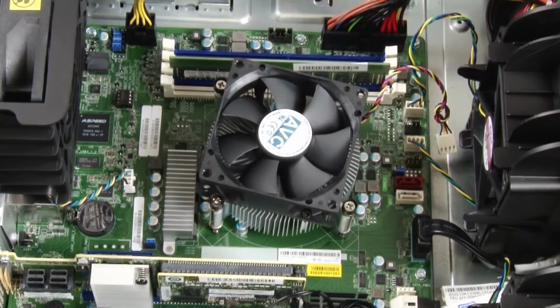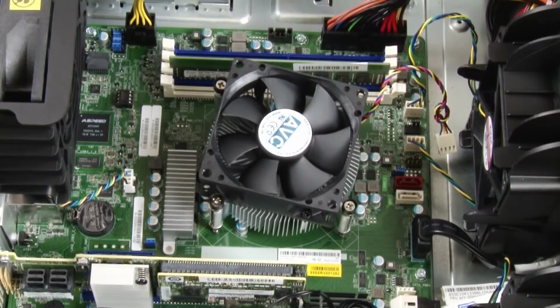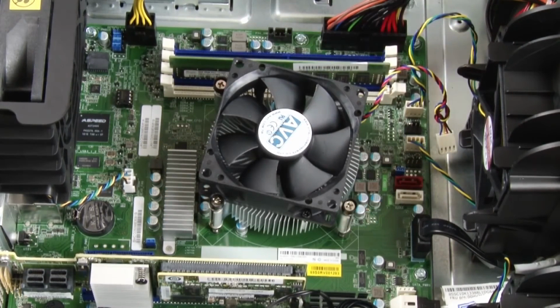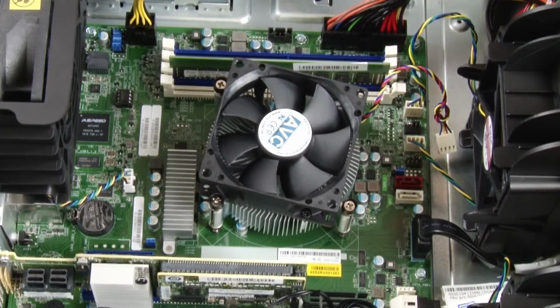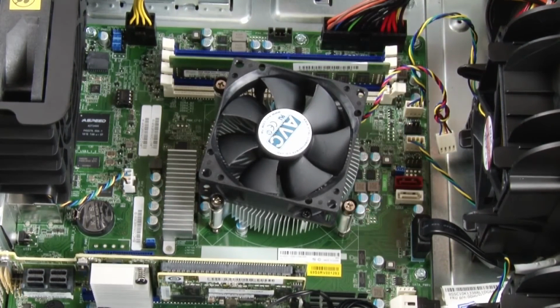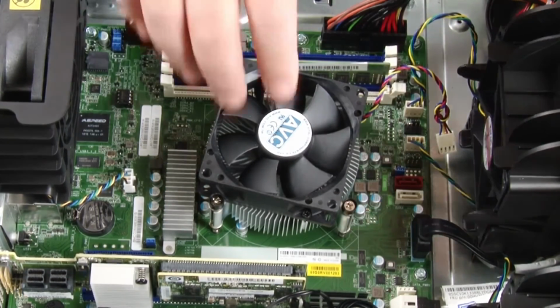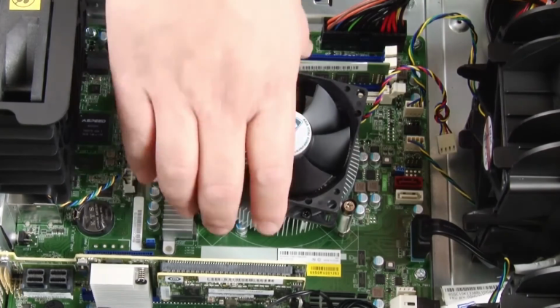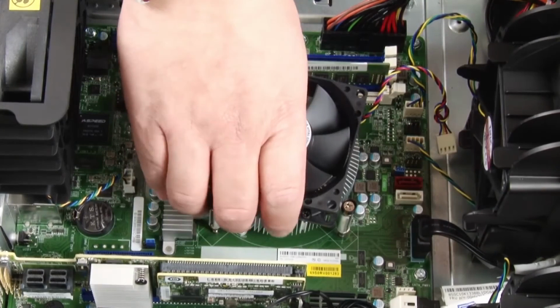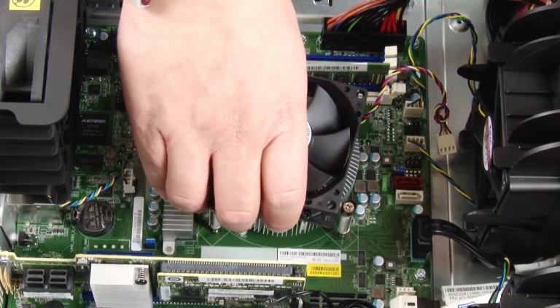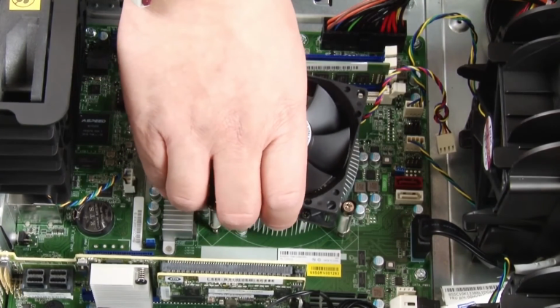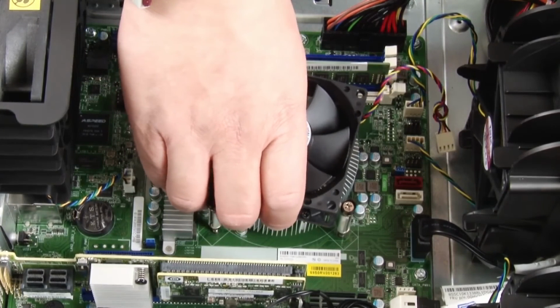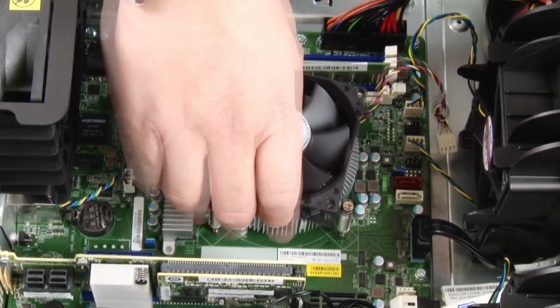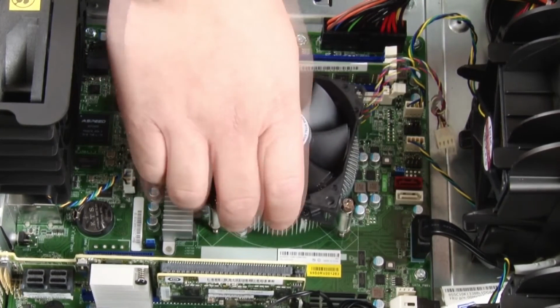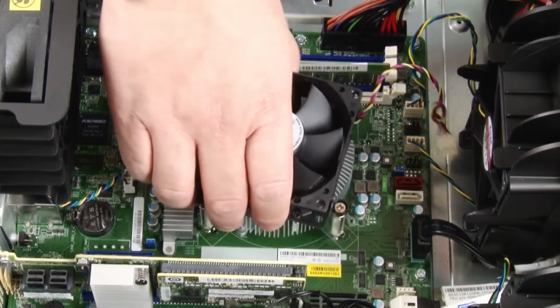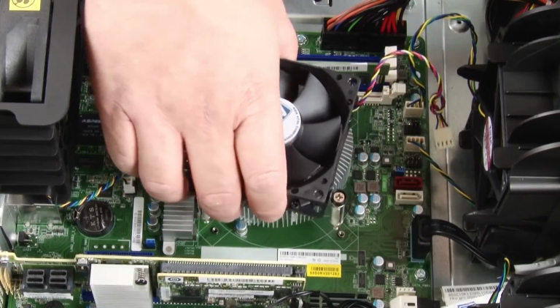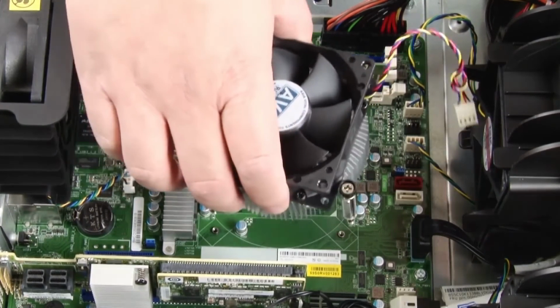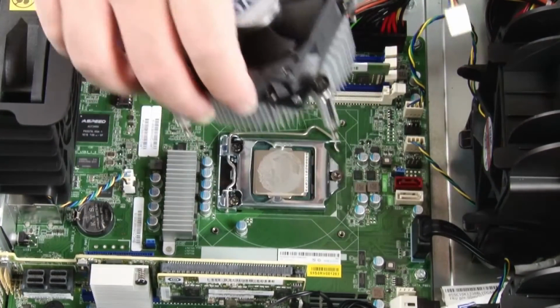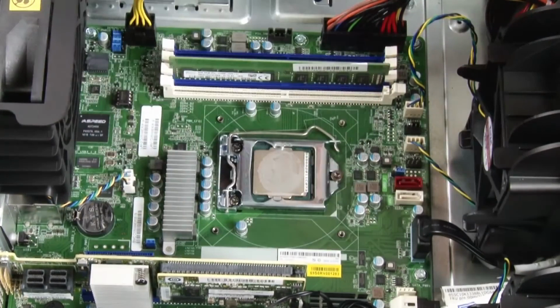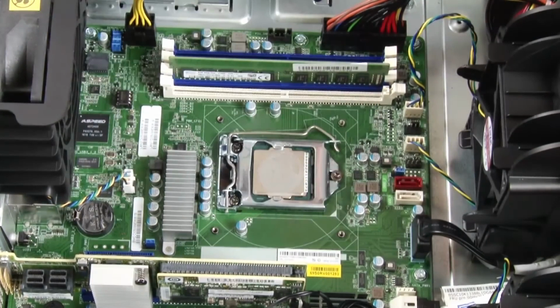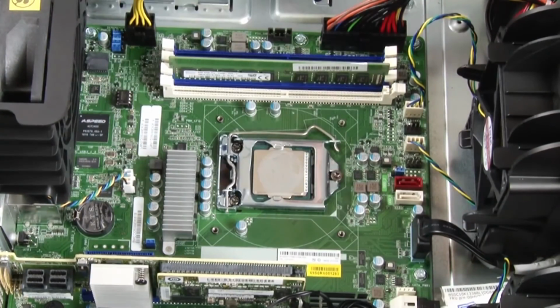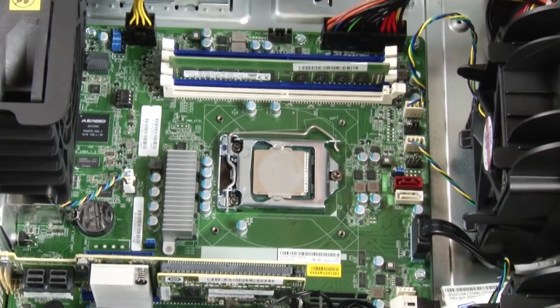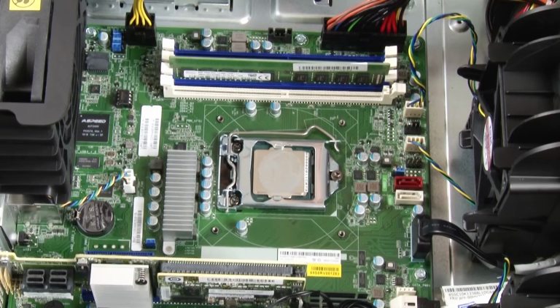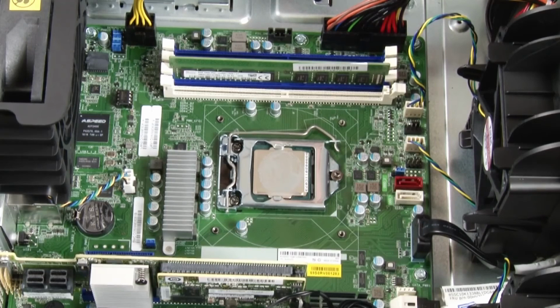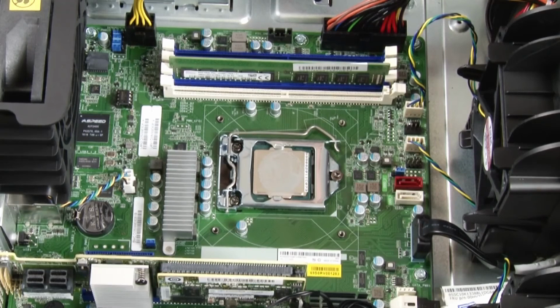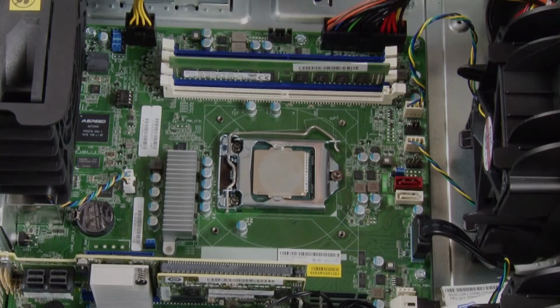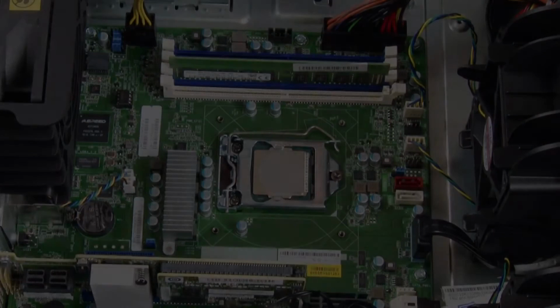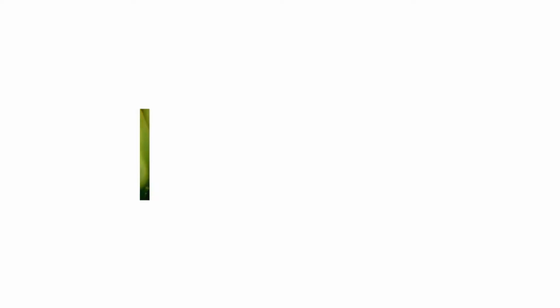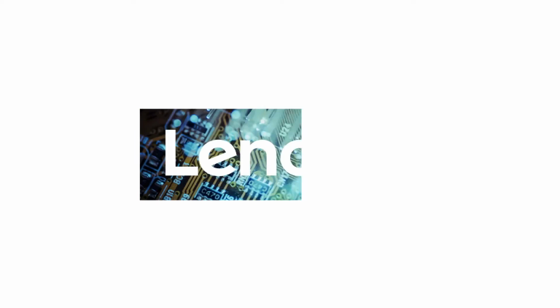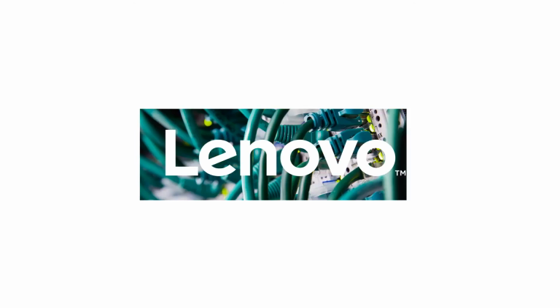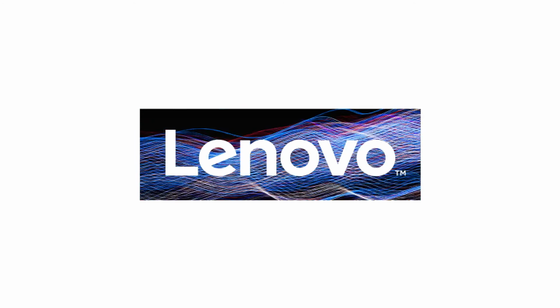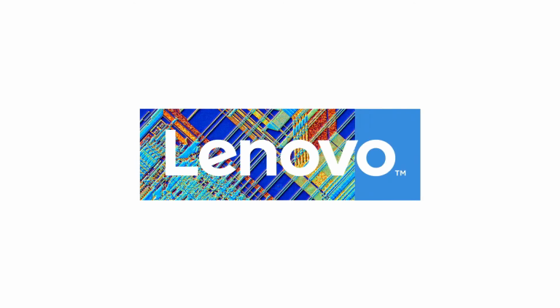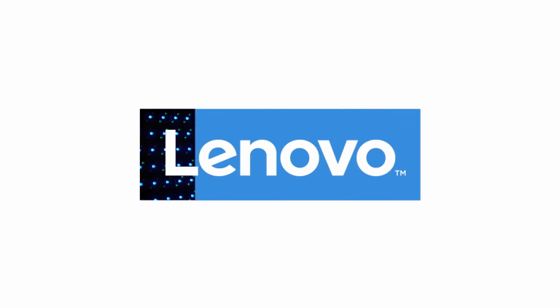Gently twist the heat sink and fan assembly to free it from the CPU, and then lift the heat sink and fan assembly off the system board.